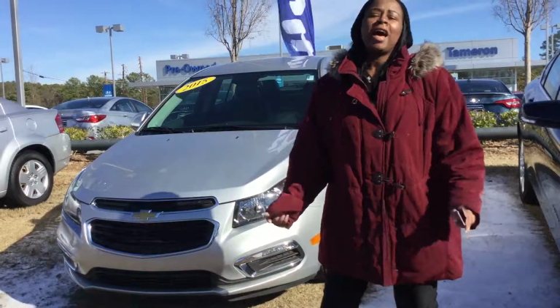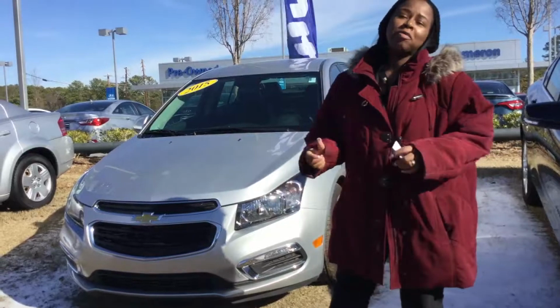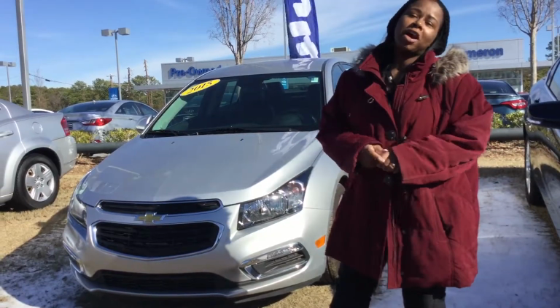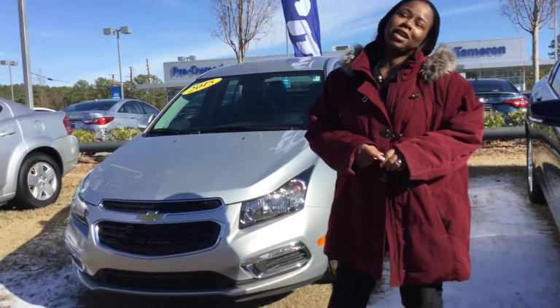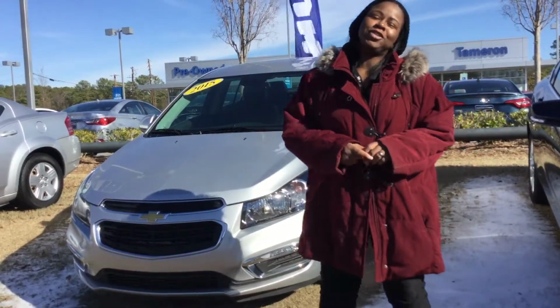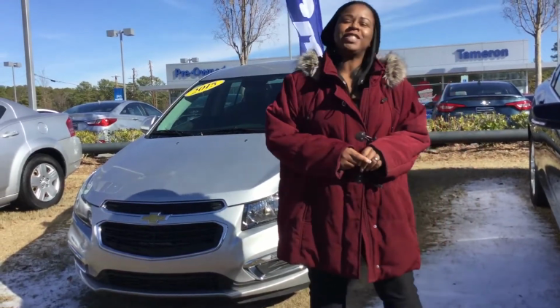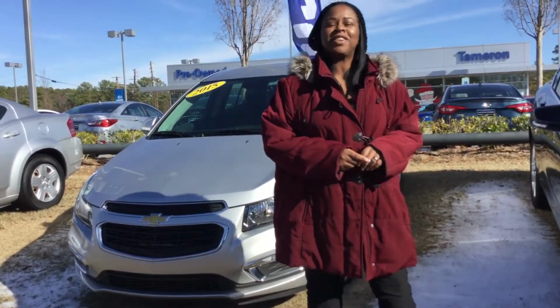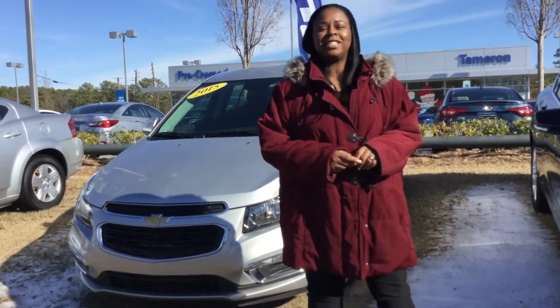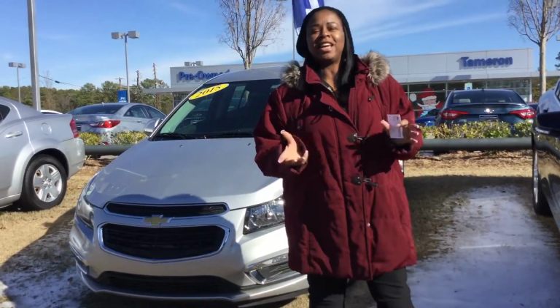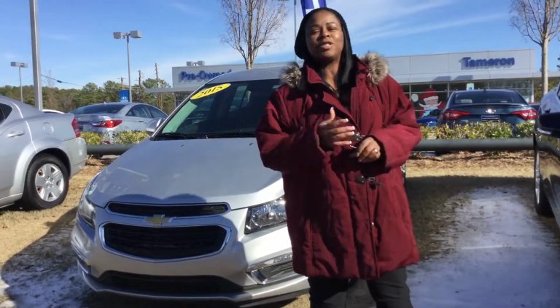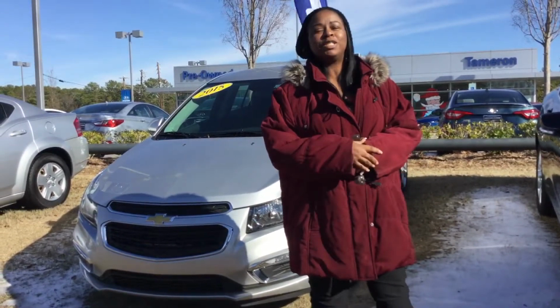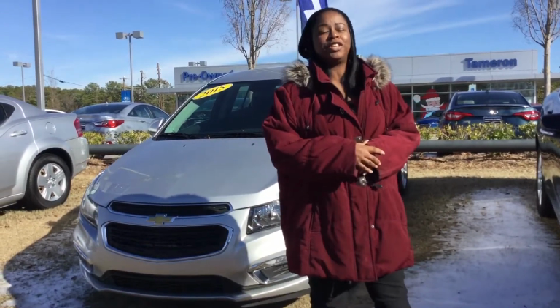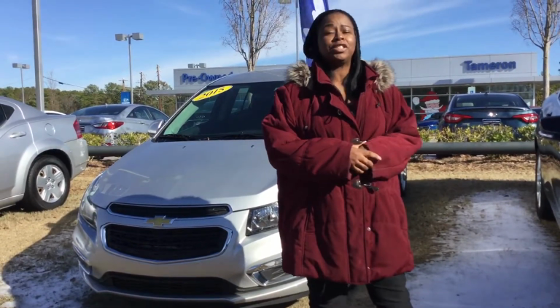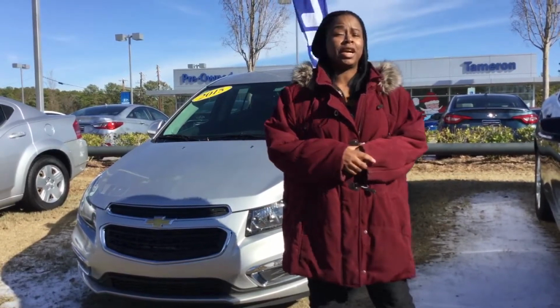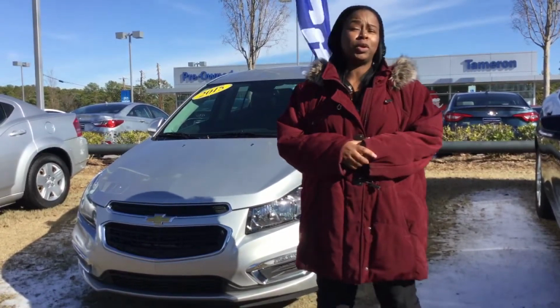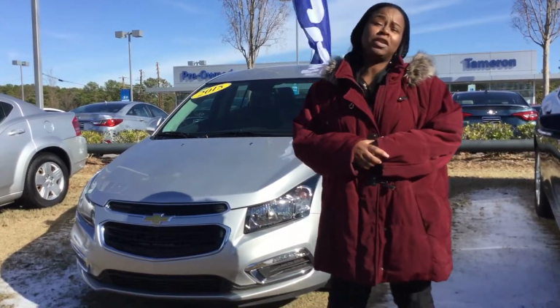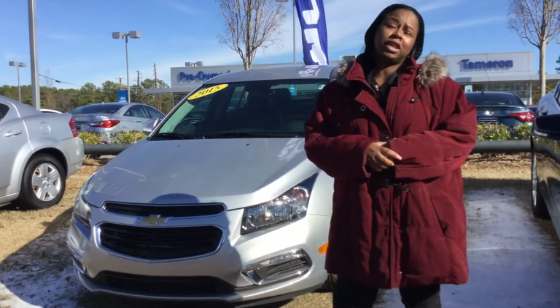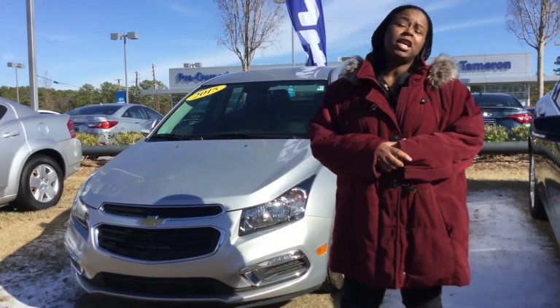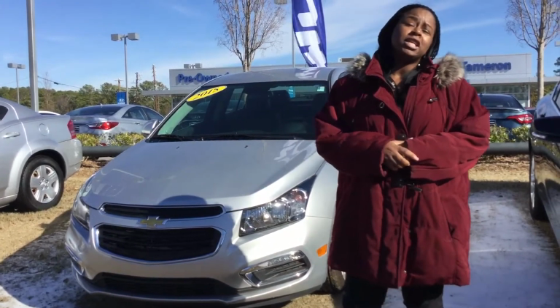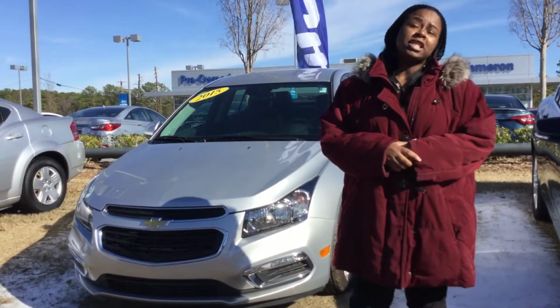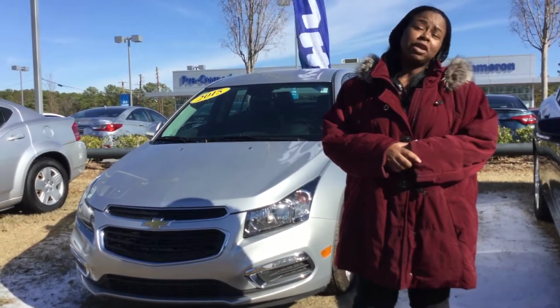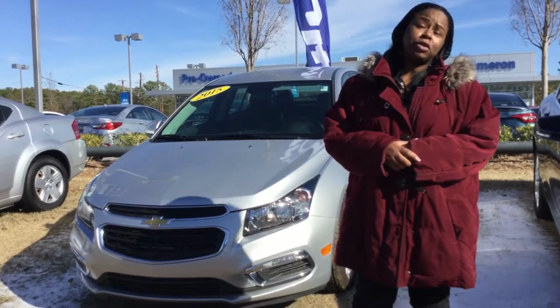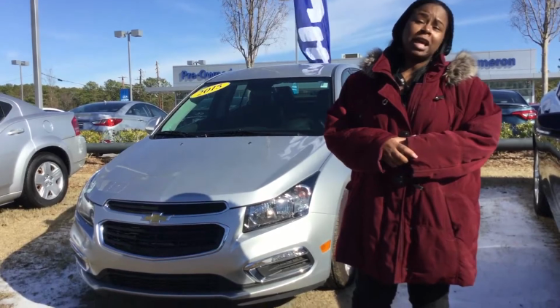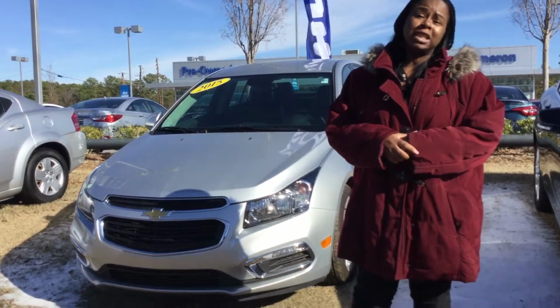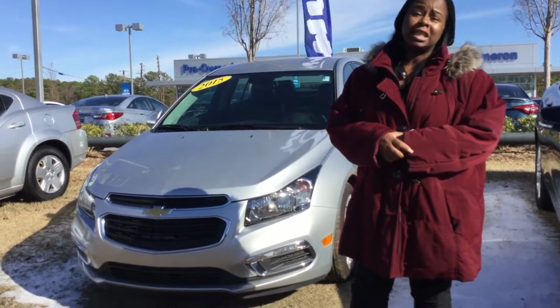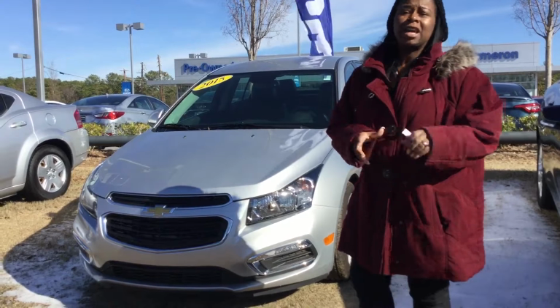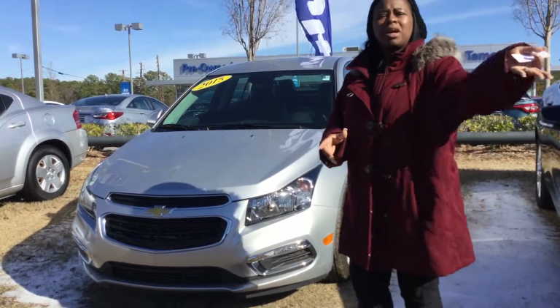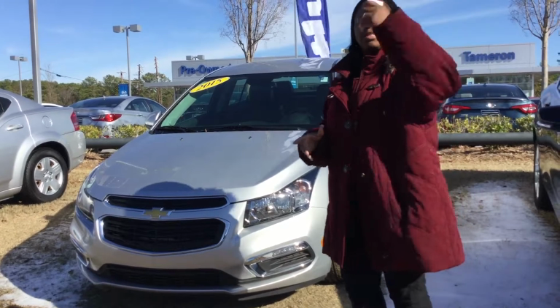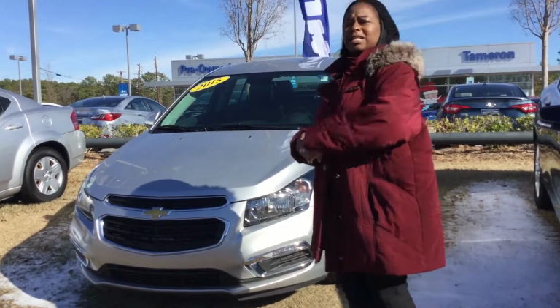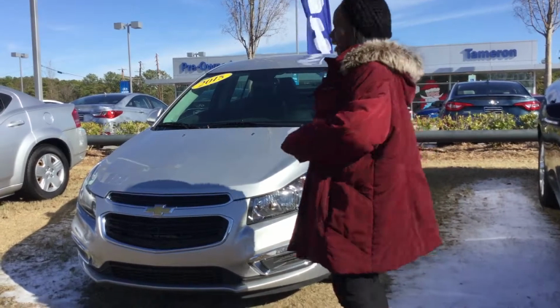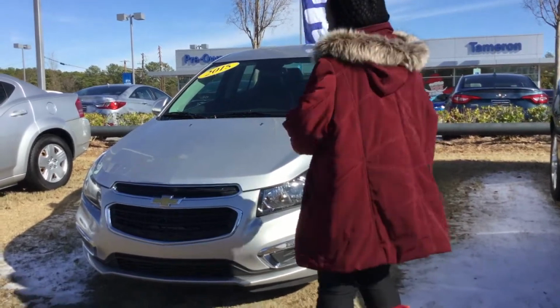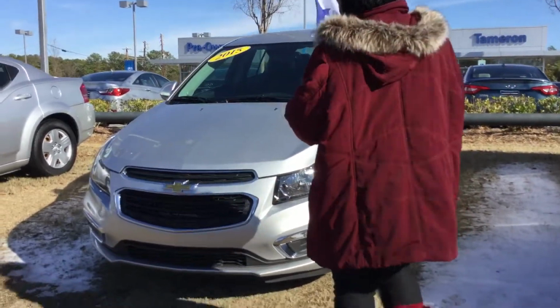Hi Paul, my name is Sharif from Tamron Hyundai. Thank you so much for your interest in our 2015 Chevy Cruze LTZ. Come on closer, let's take a look at it.